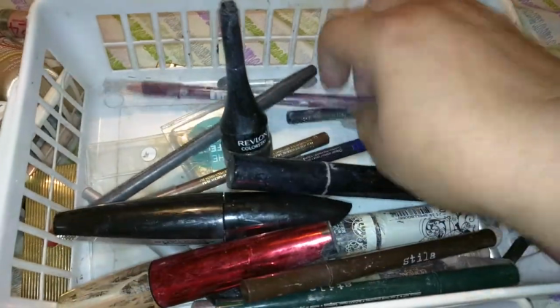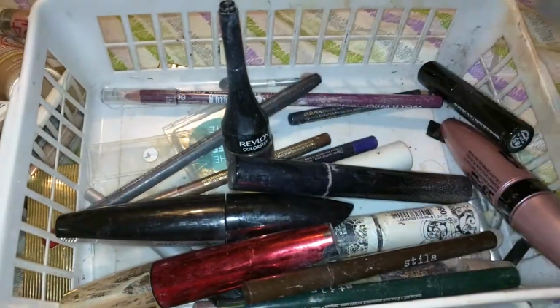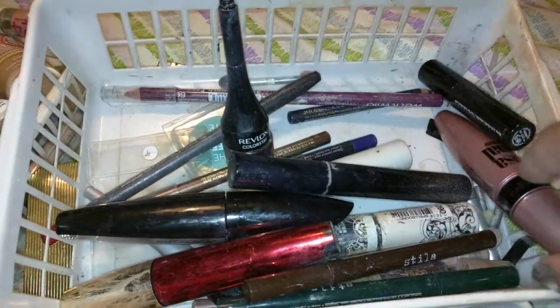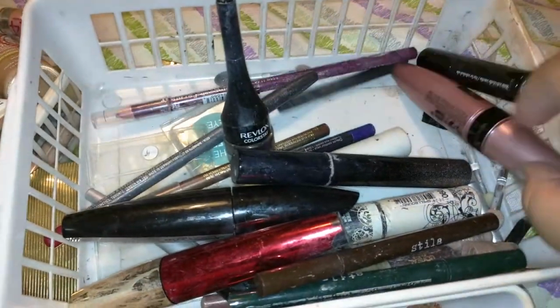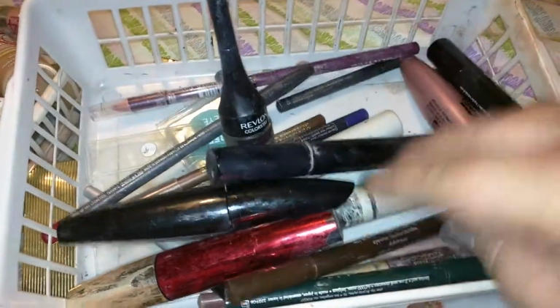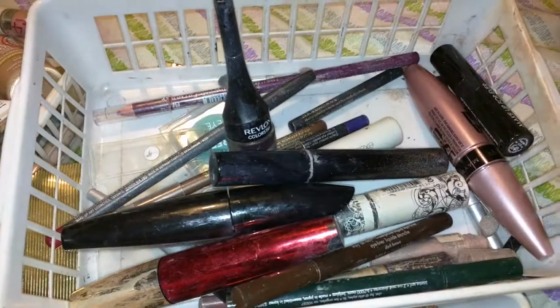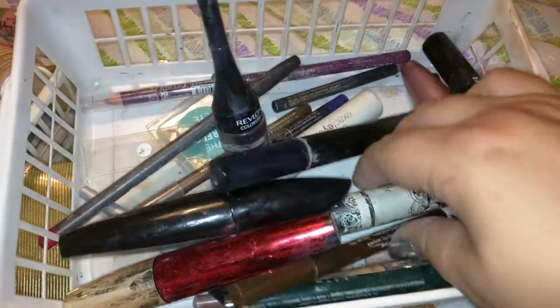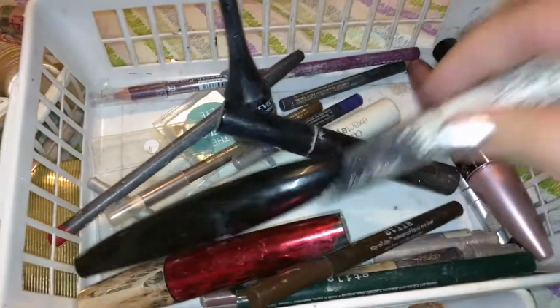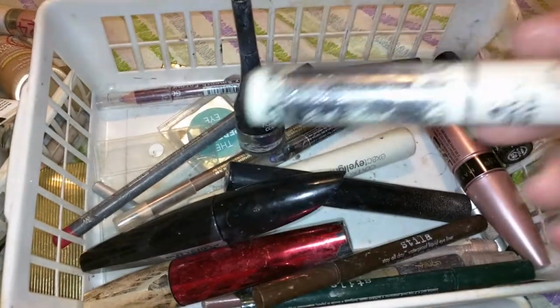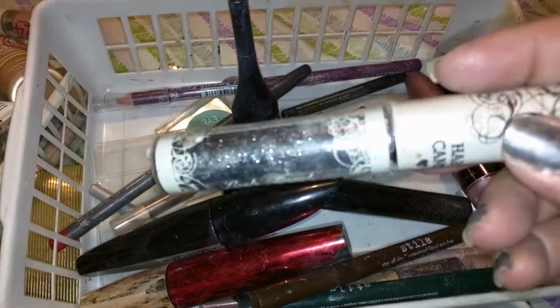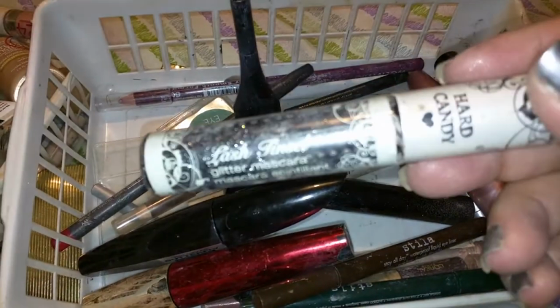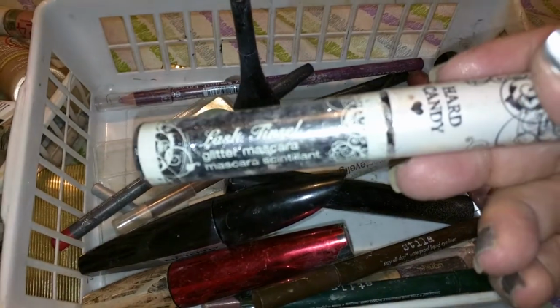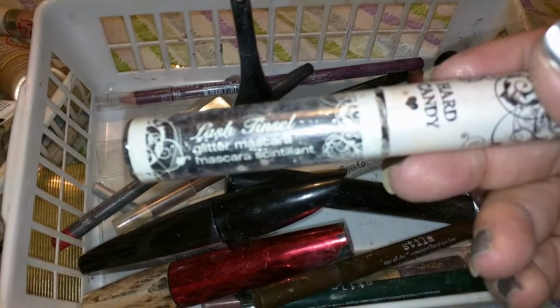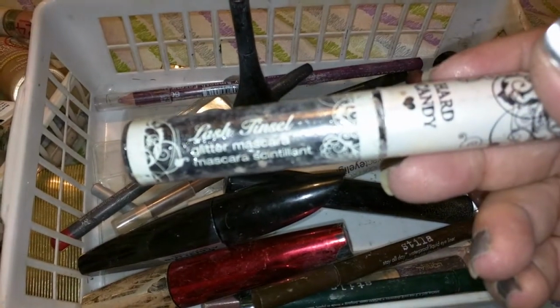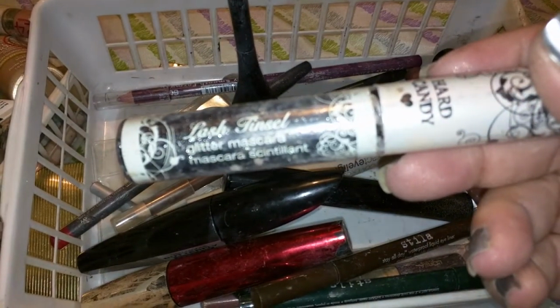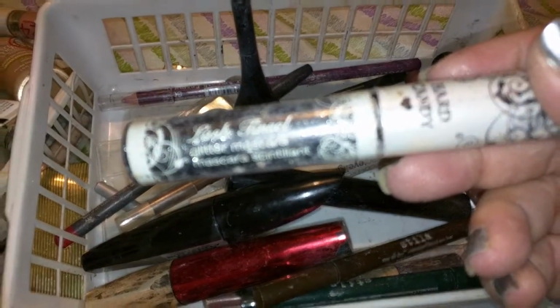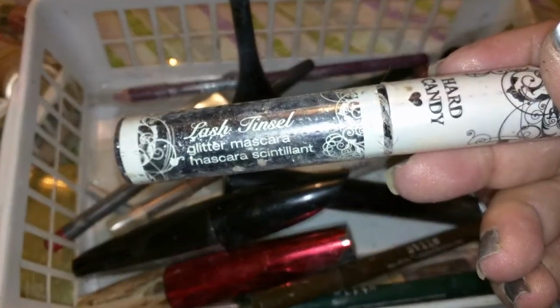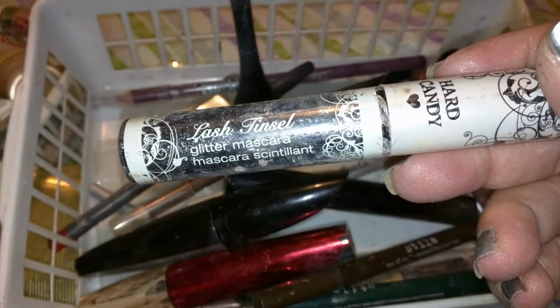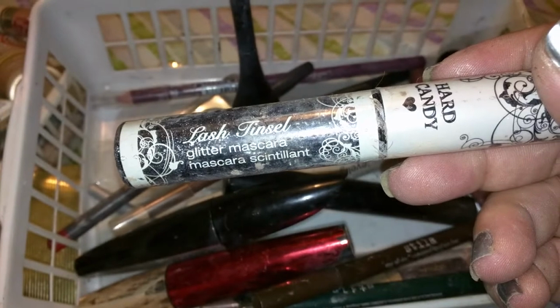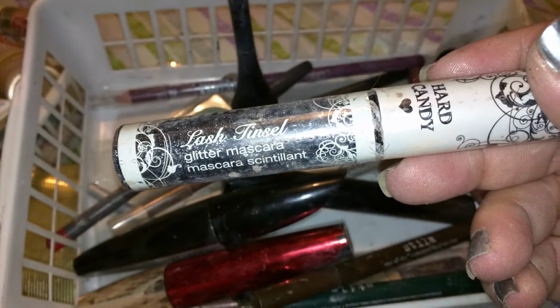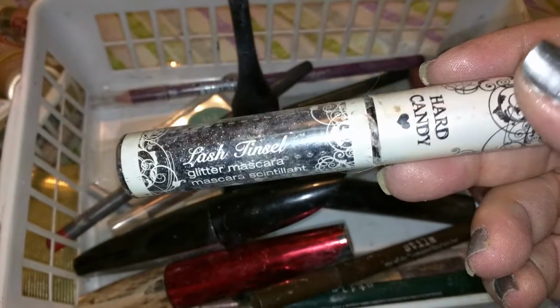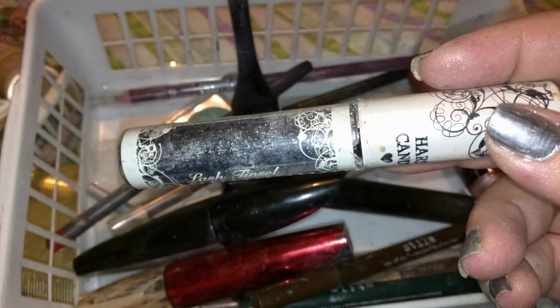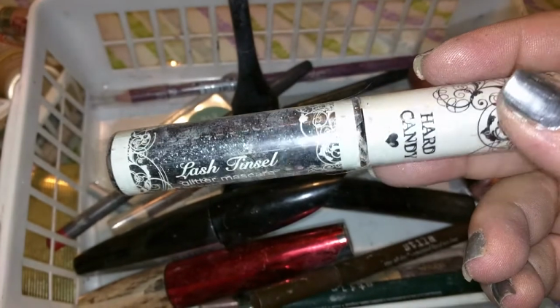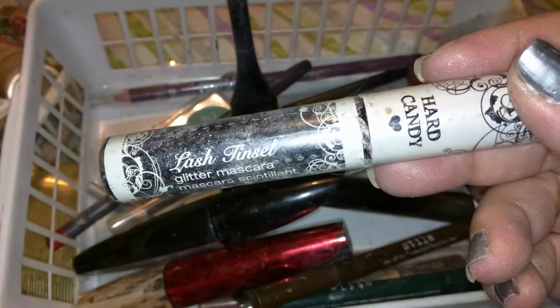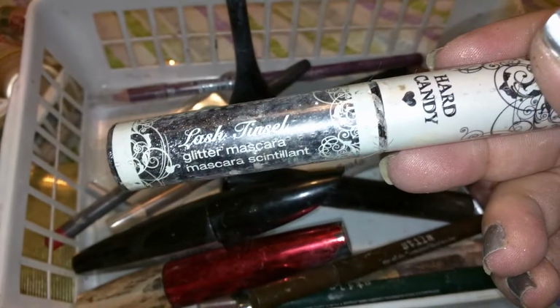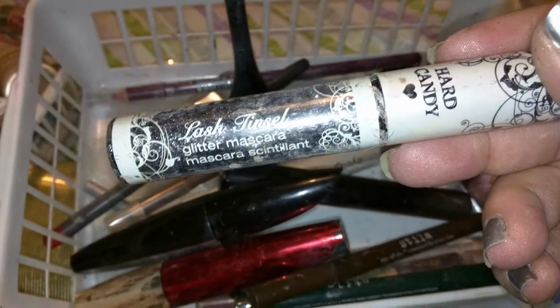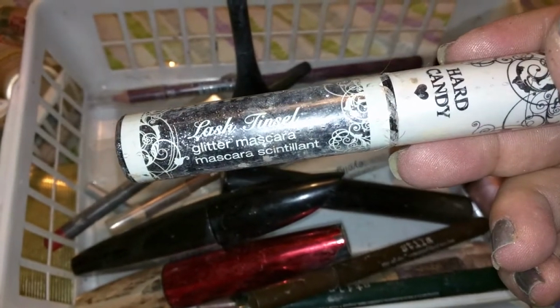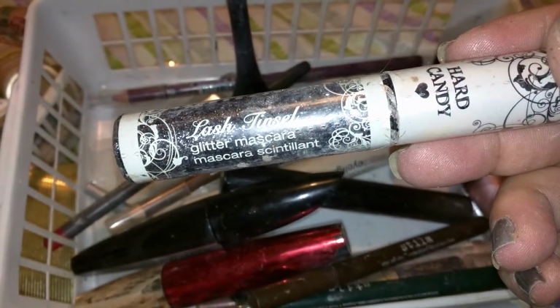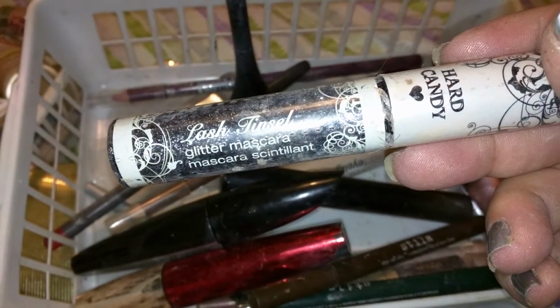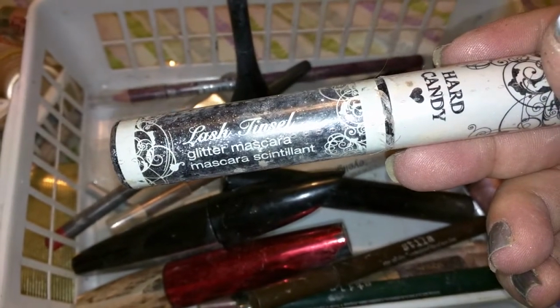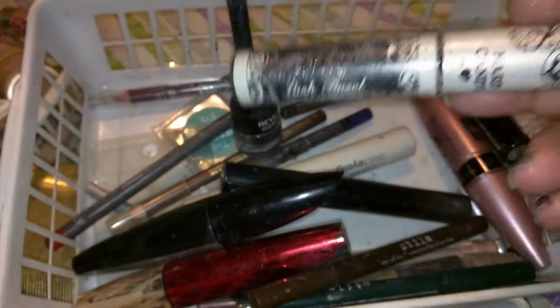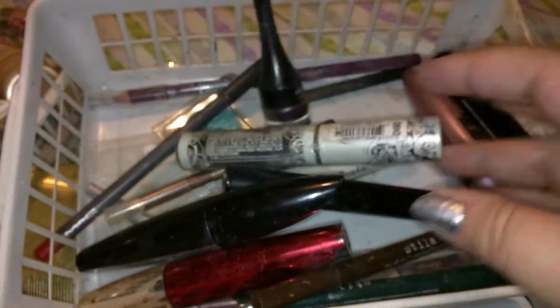That's a lip liner — you get the idea. This is Hard Candy glitter mascara, and I usually put that over just a regular coat of black, just on the tips of my eyelashes. It's kind of cute.